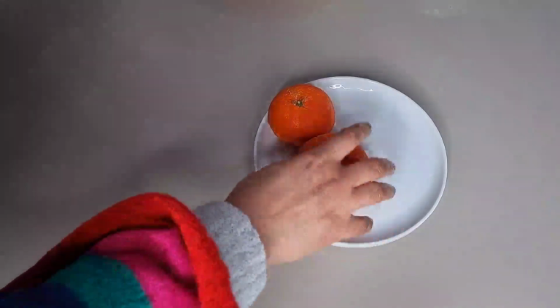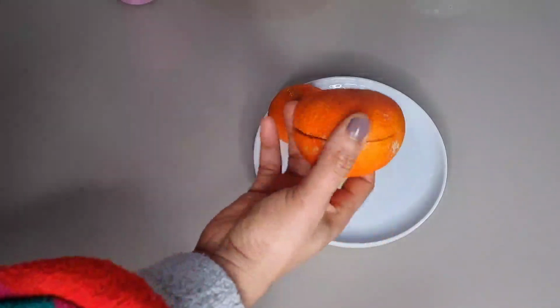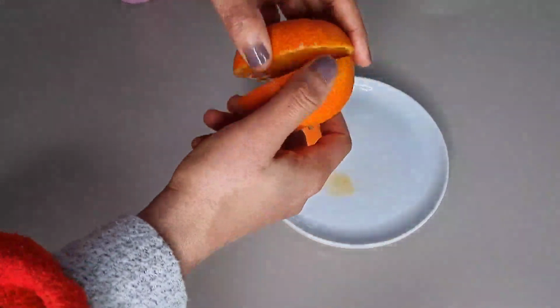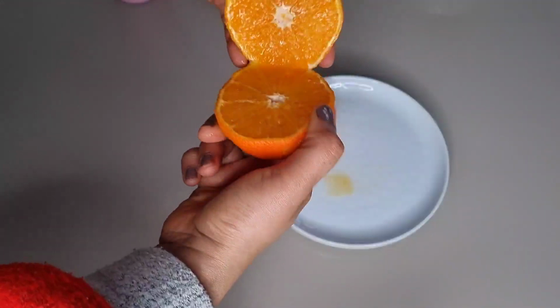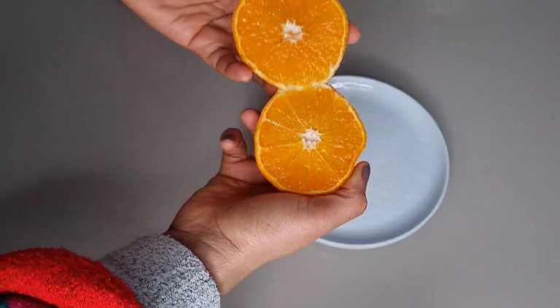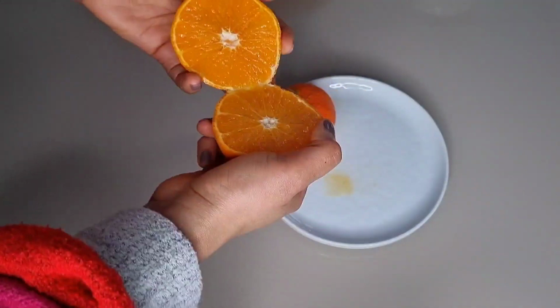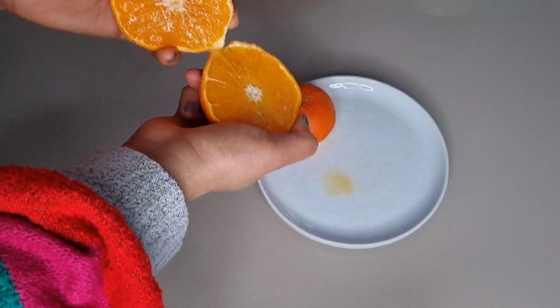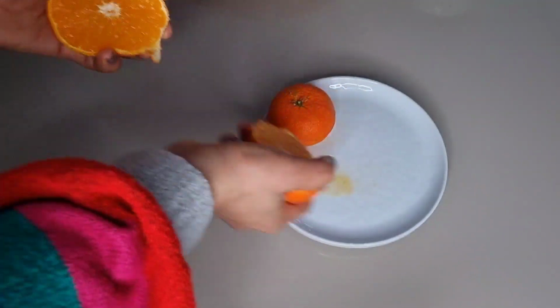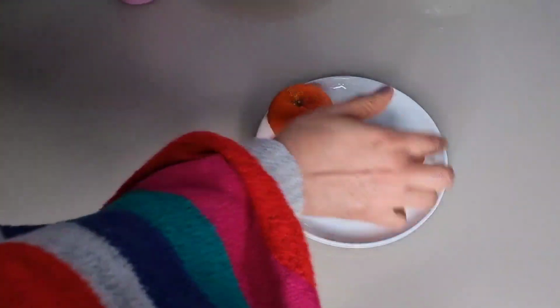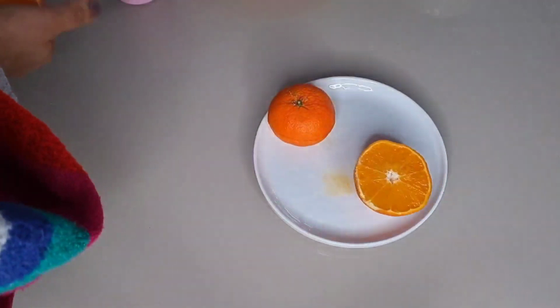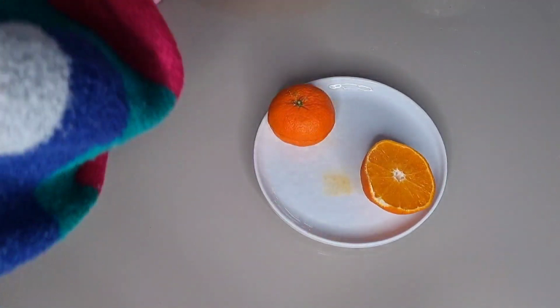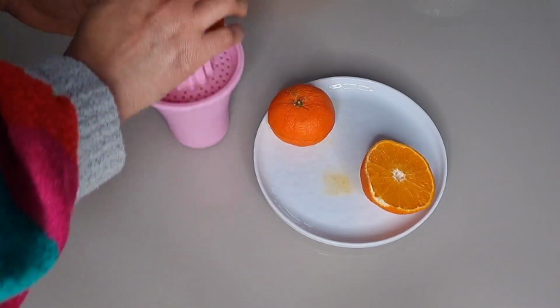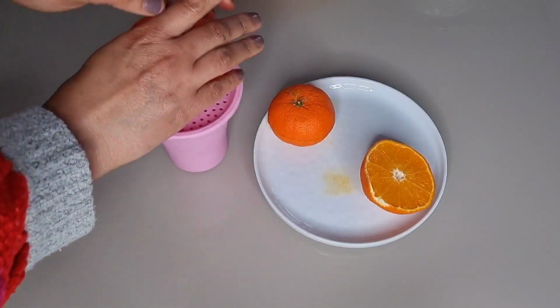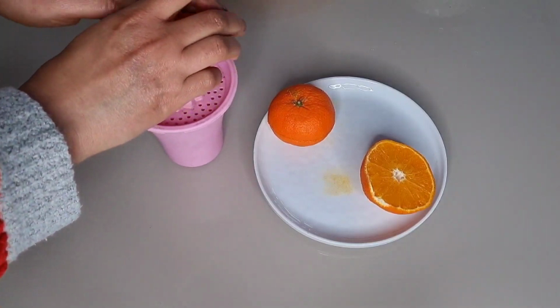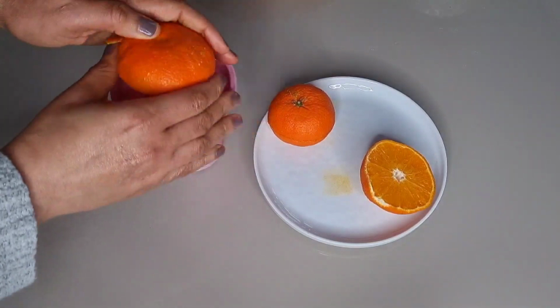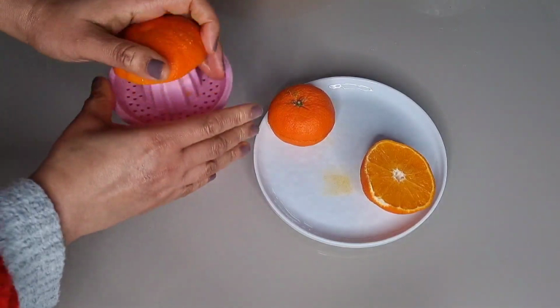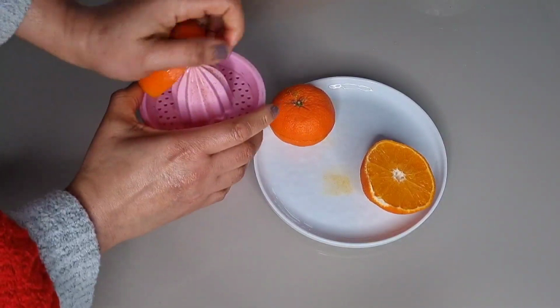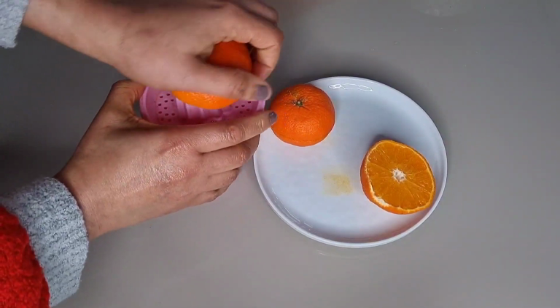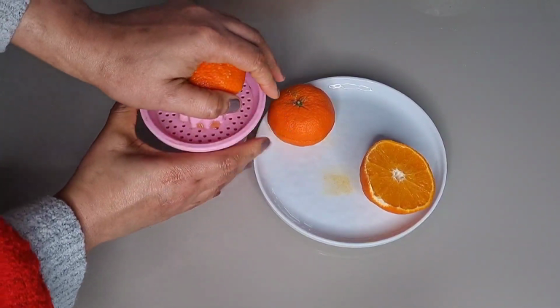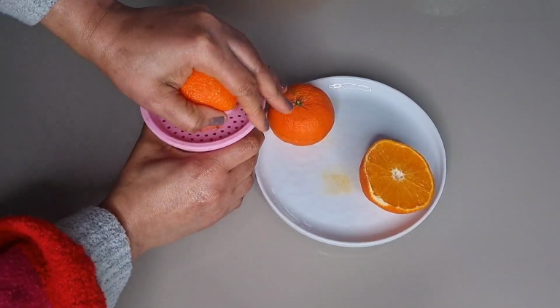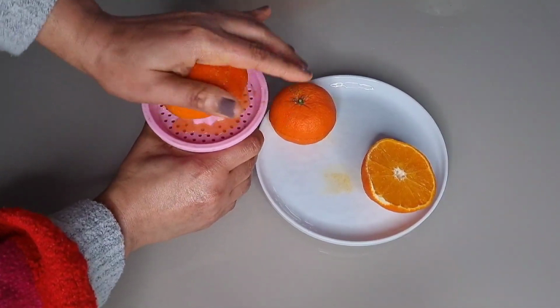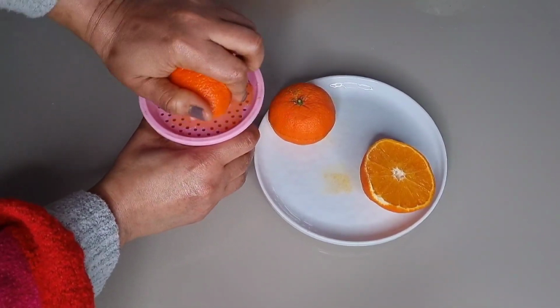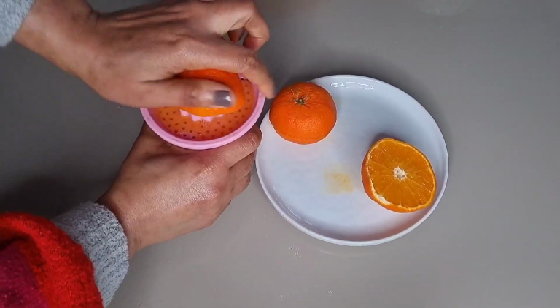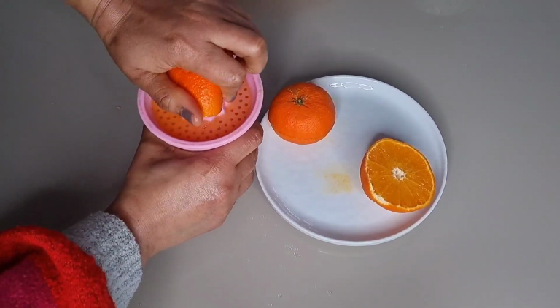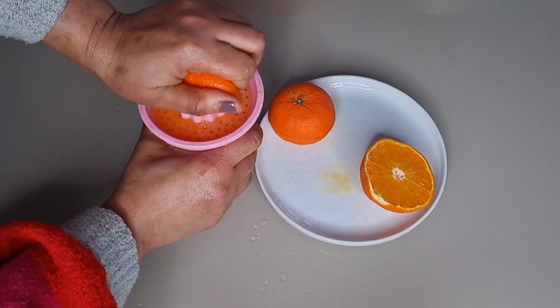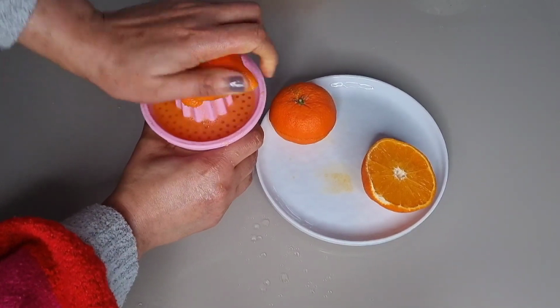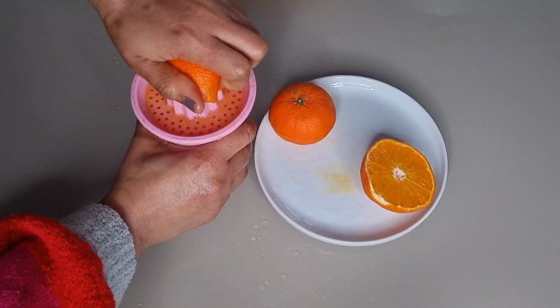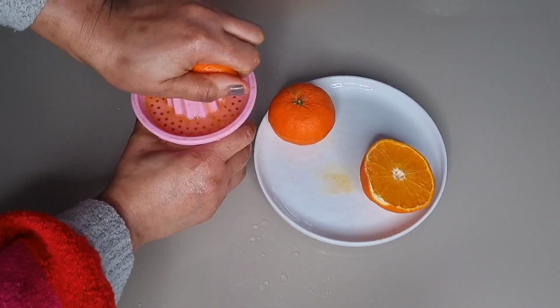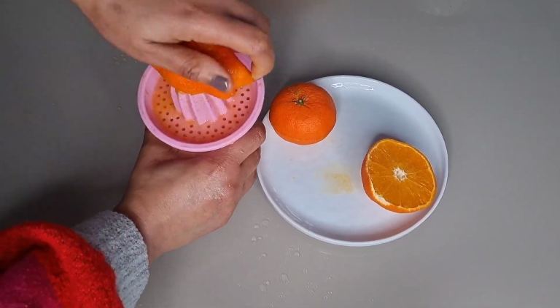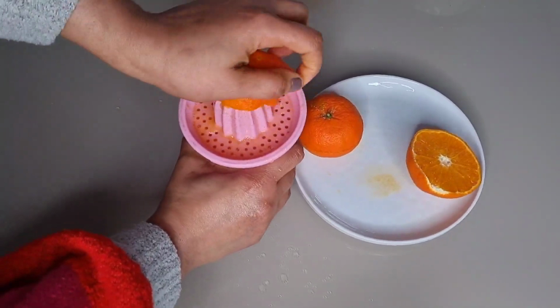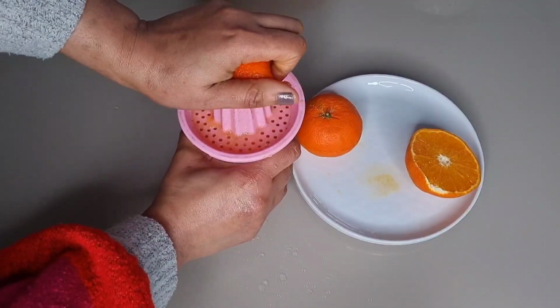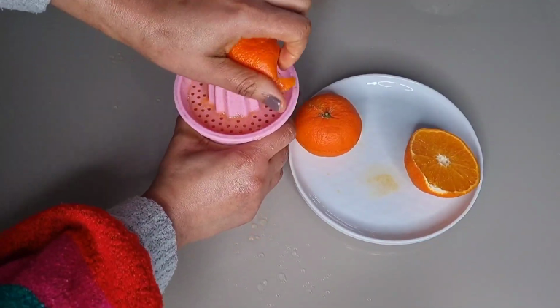To make this passion fruit smoothie I'll be making use of fresh oranges. Oranges have vitamin C, so I'm going to squeeze them to get the orange juice.